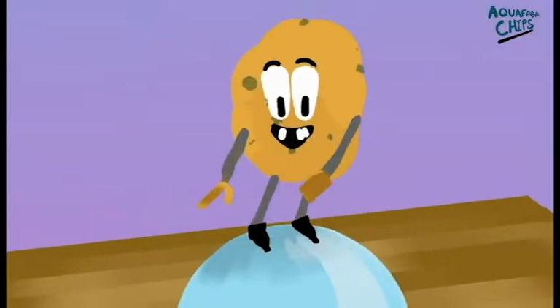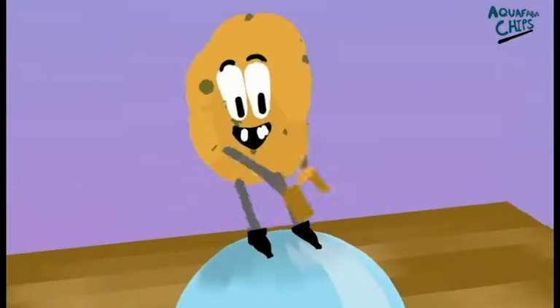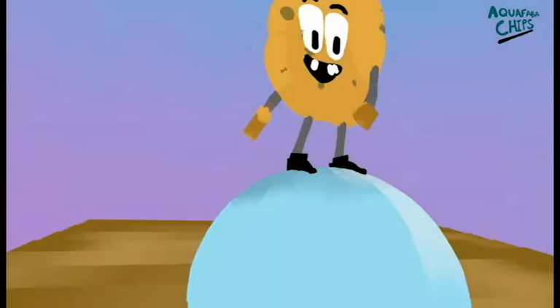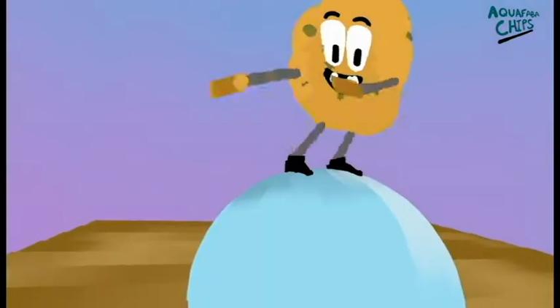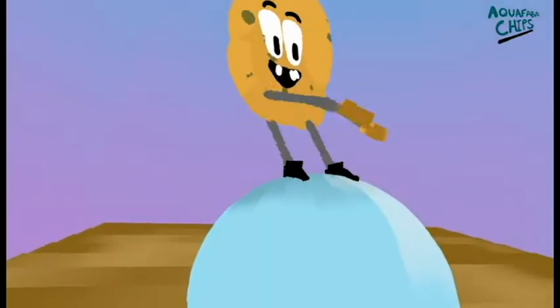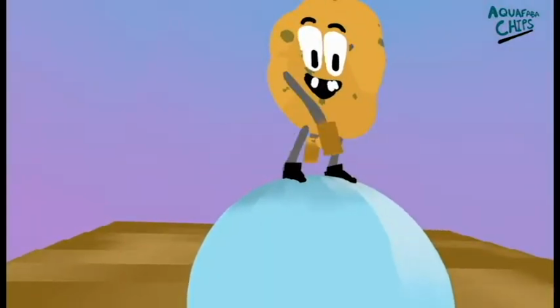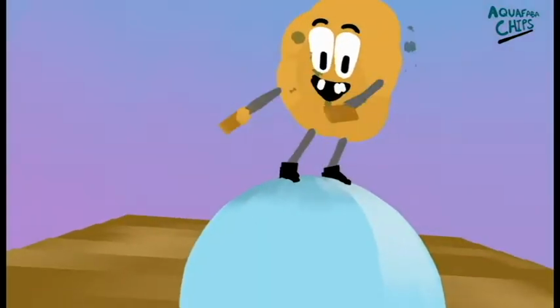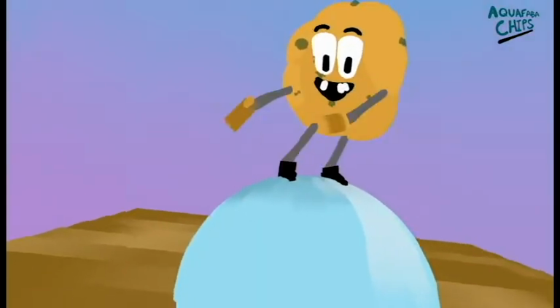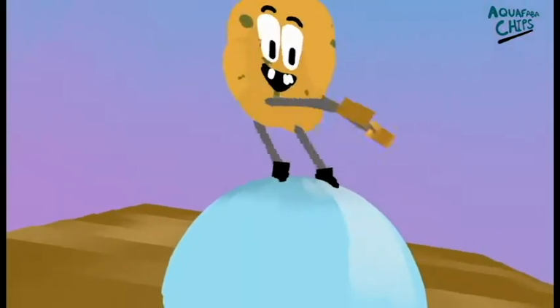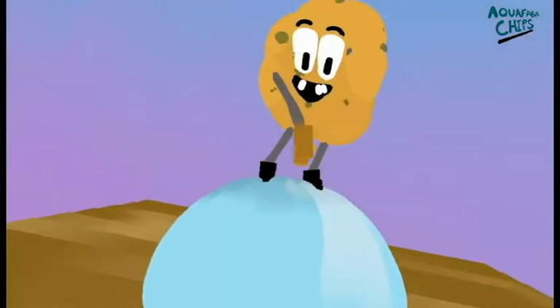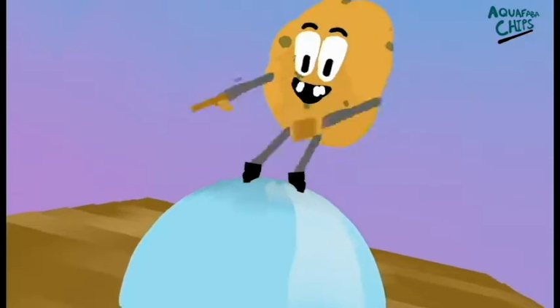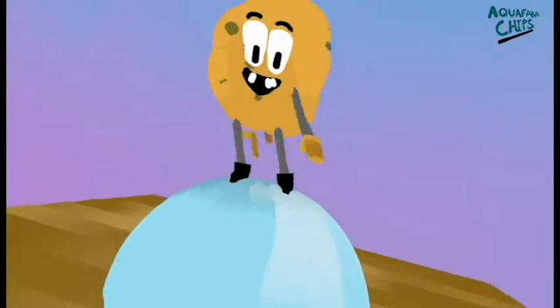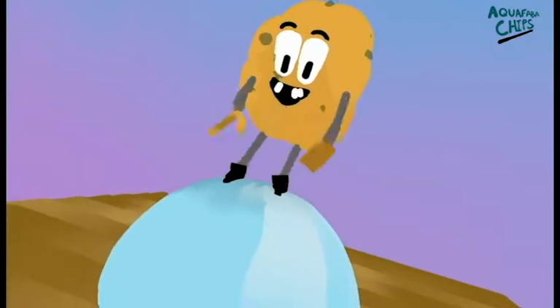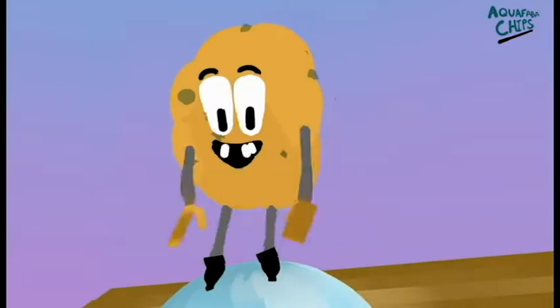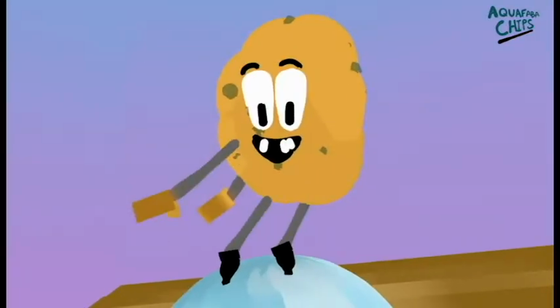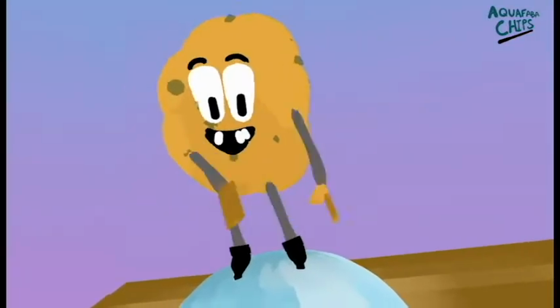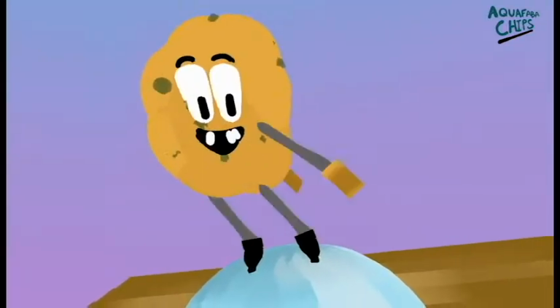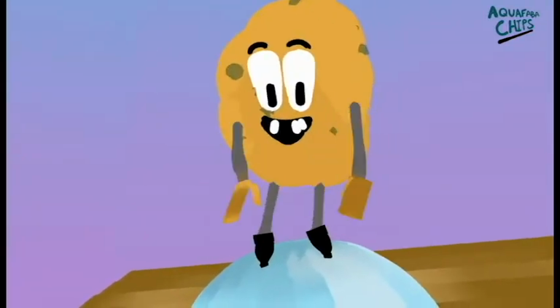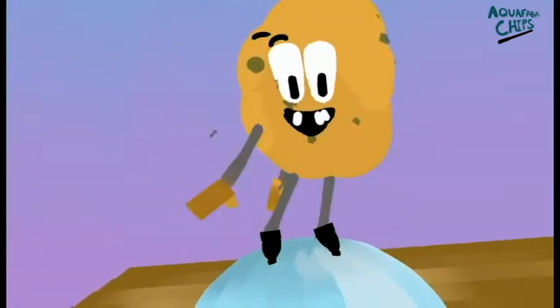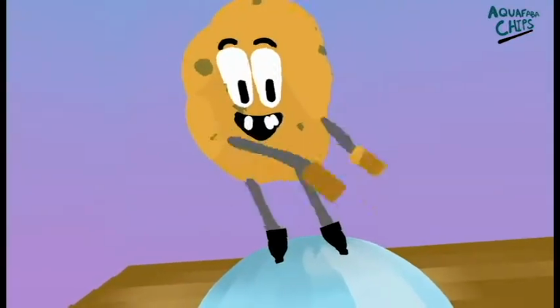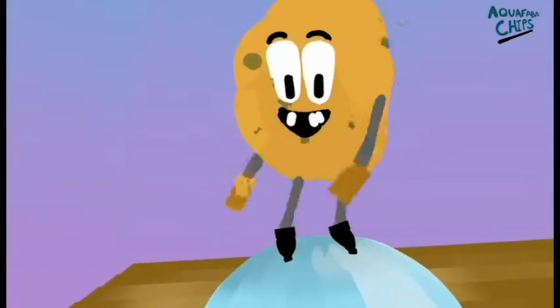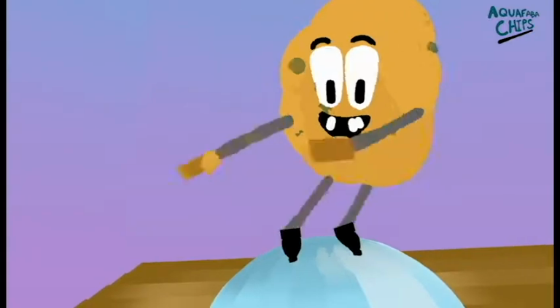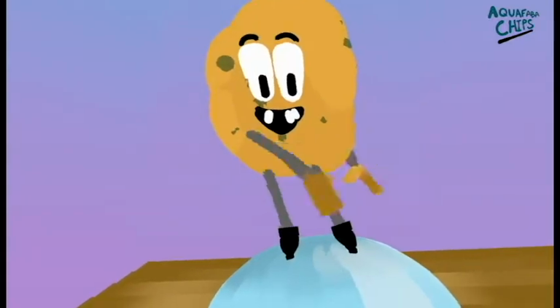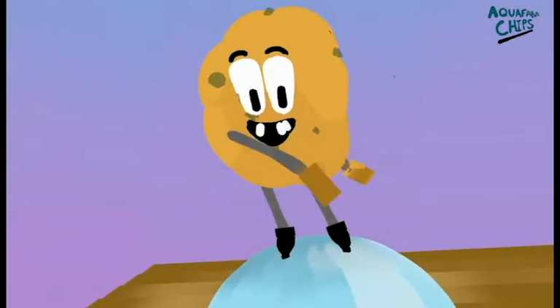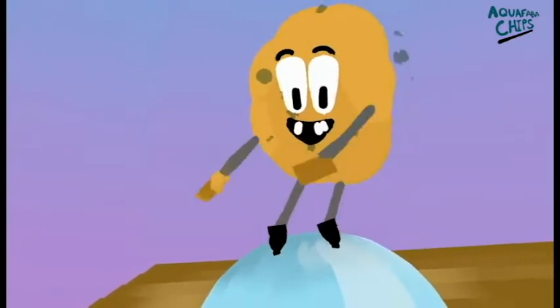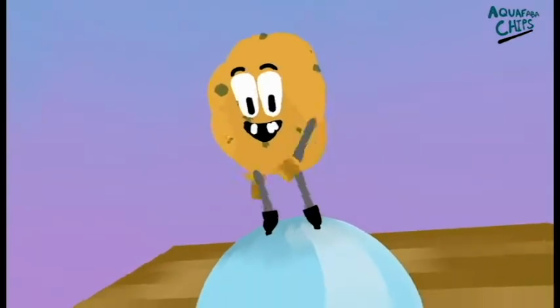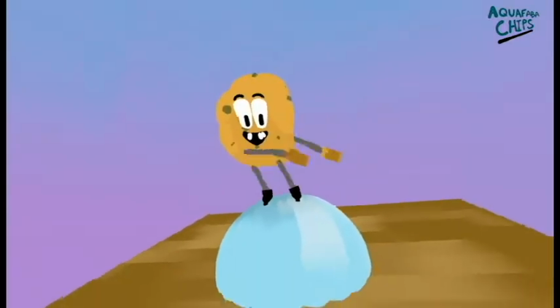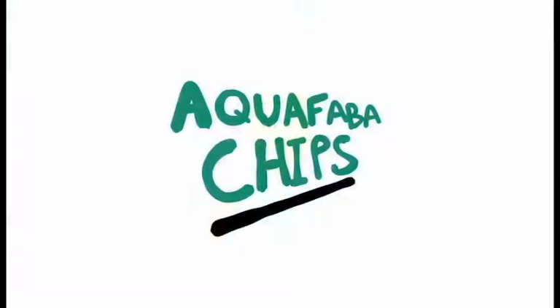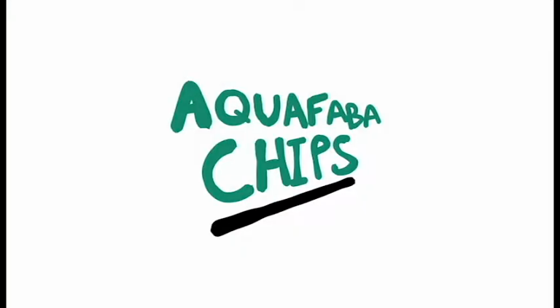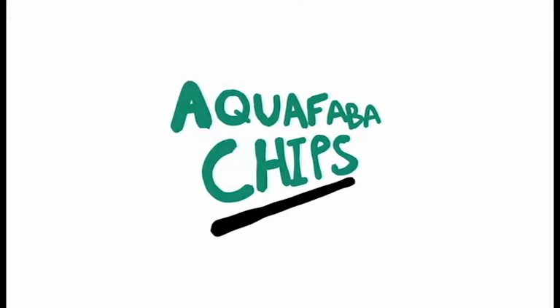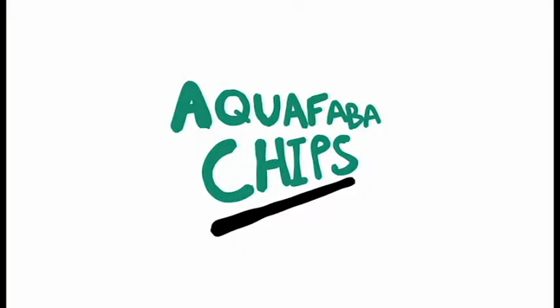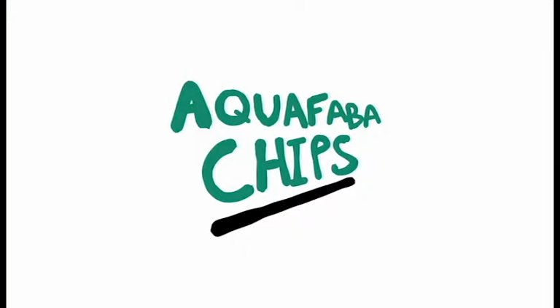These chips are a good source of protein. The potato starch binds with aquafaba during baking to give a light porous texture. These properties make the chips light, crunchy and filling, making it the perfect in-between meal snack. No one can resist these chips.